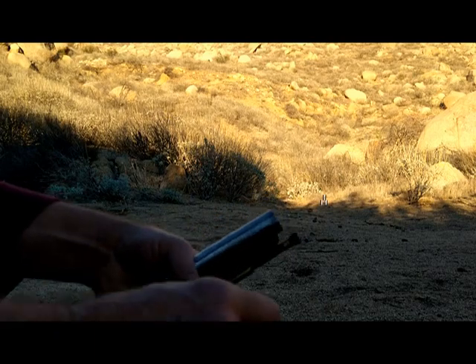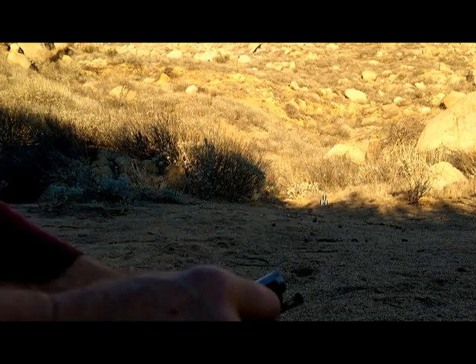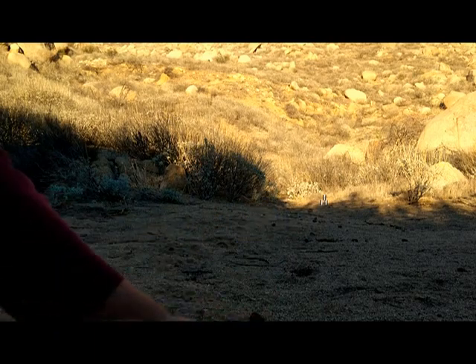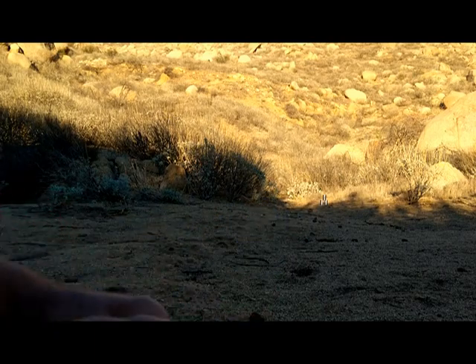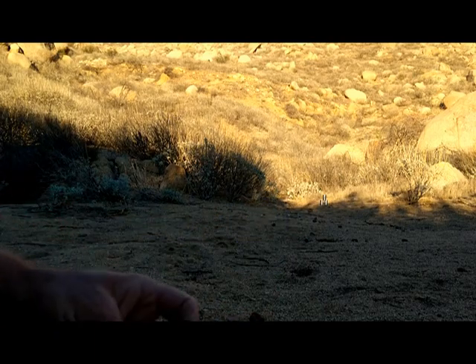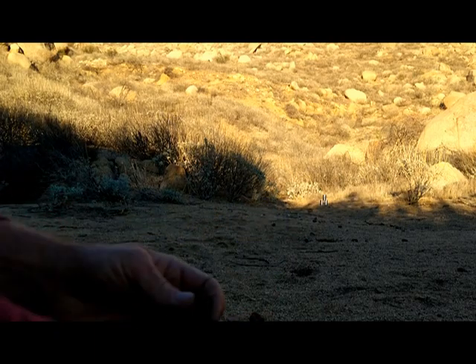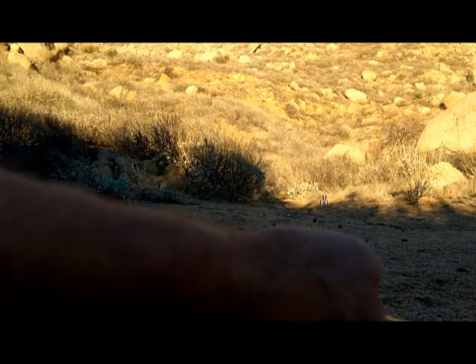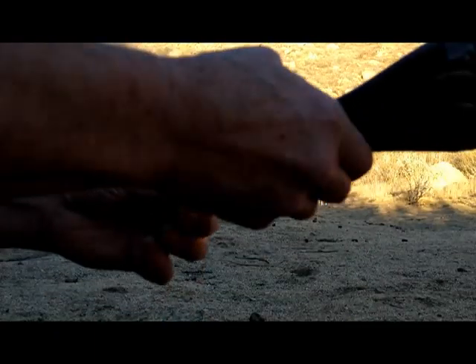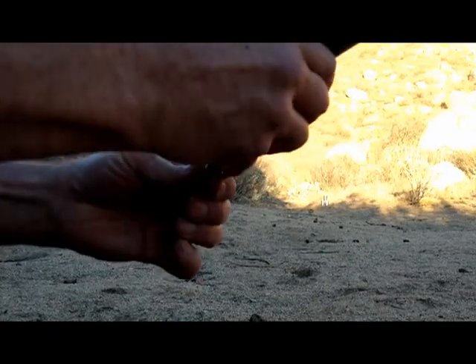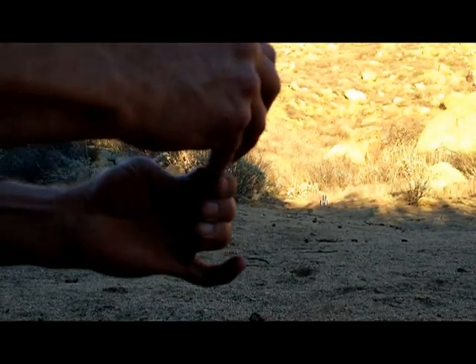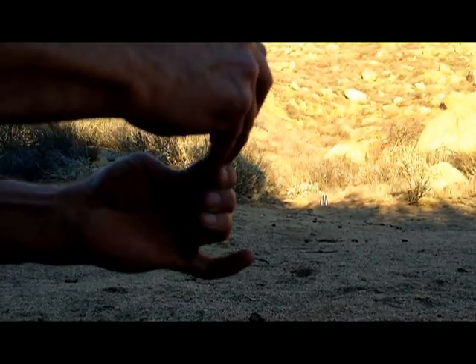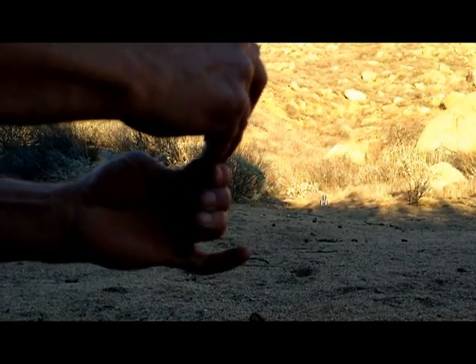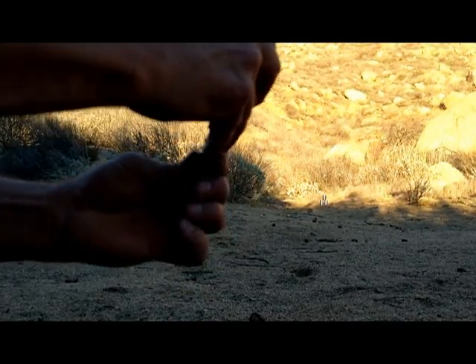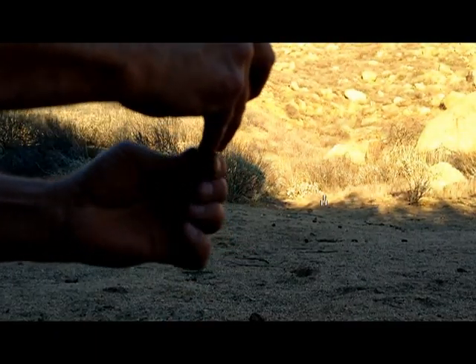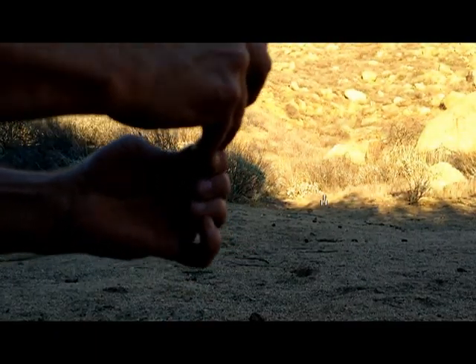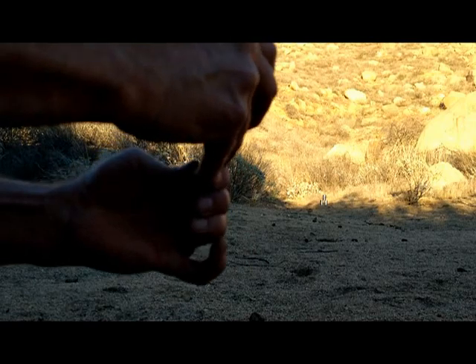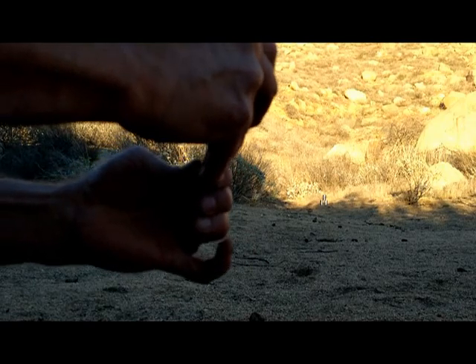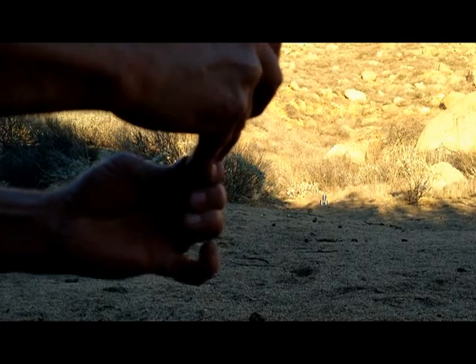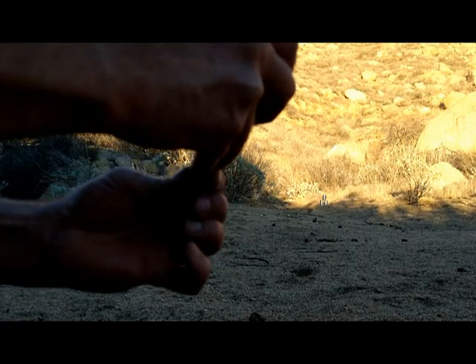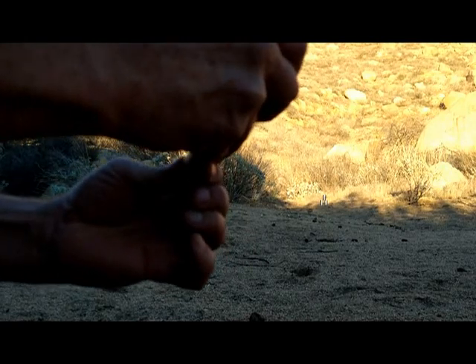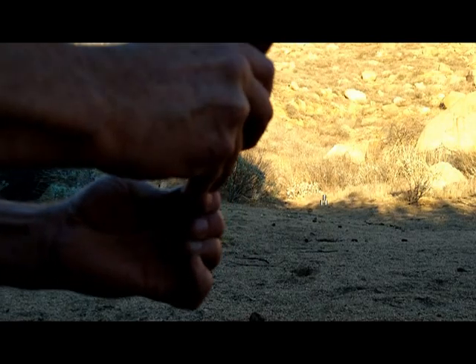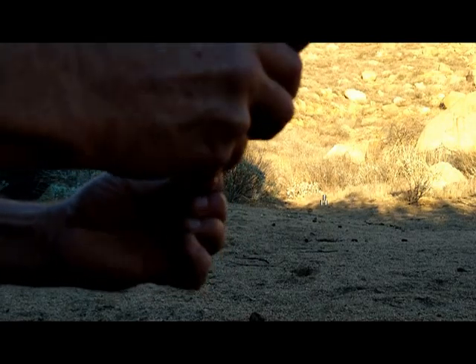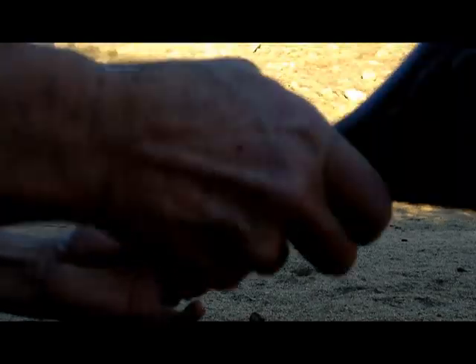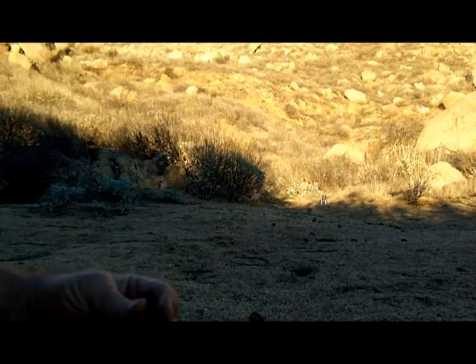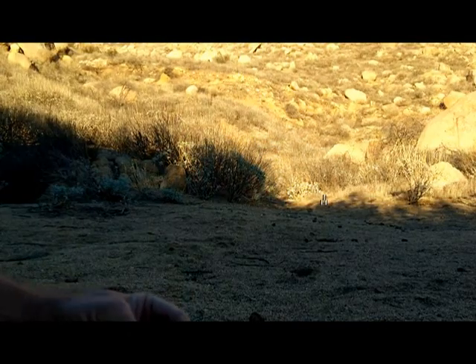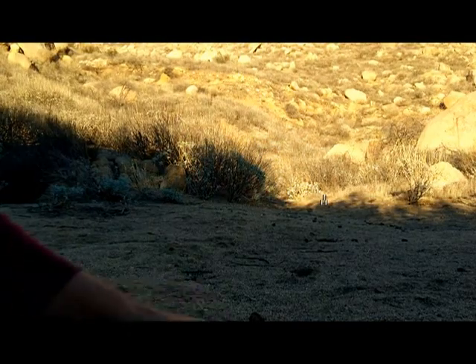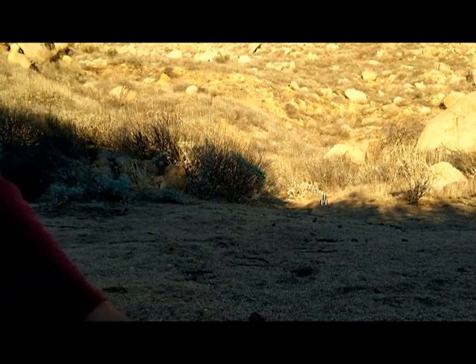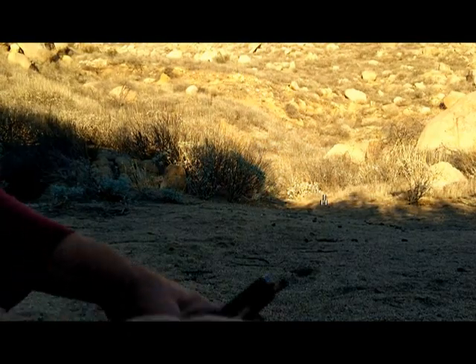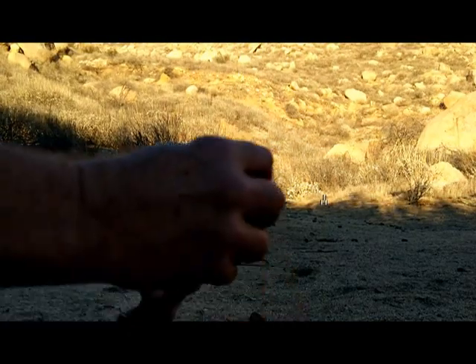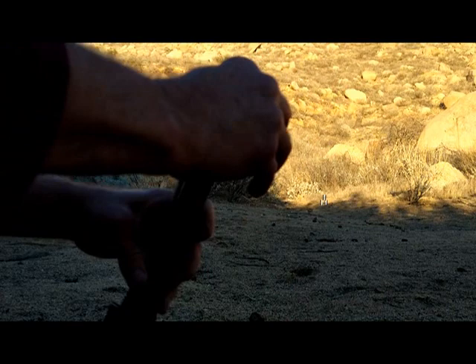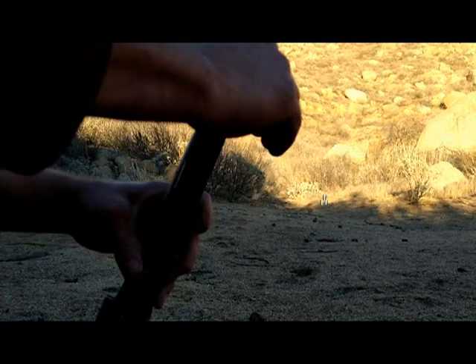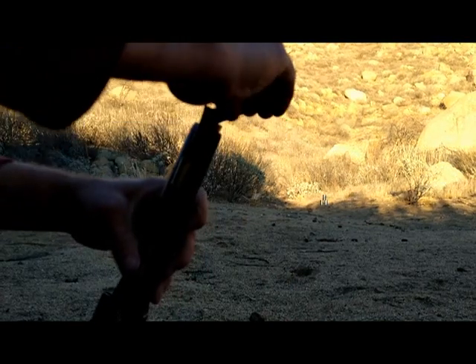I'm going to load 50 grains of FFG black powder and pour that down the muzzle.